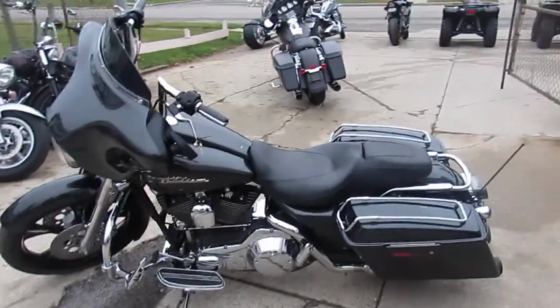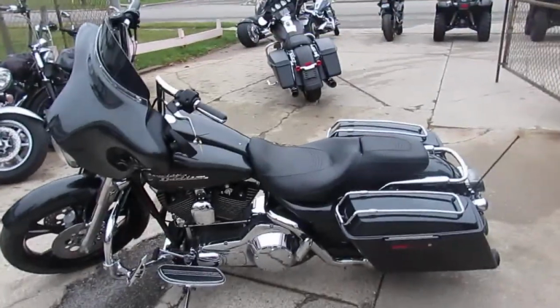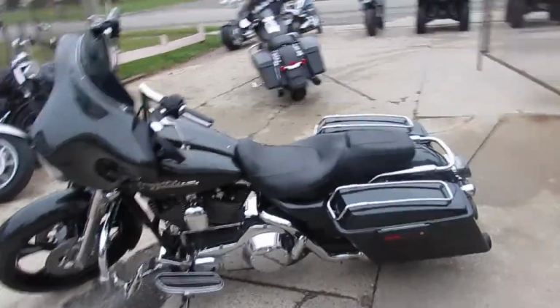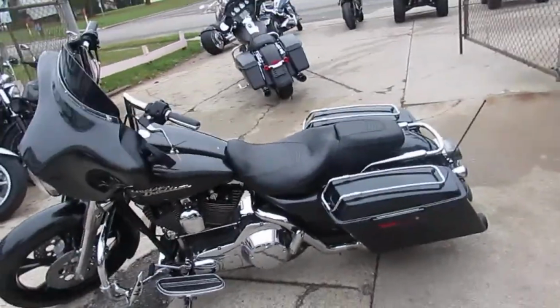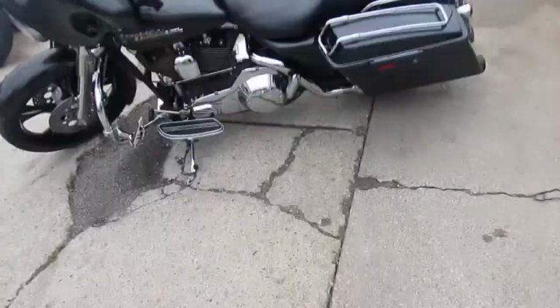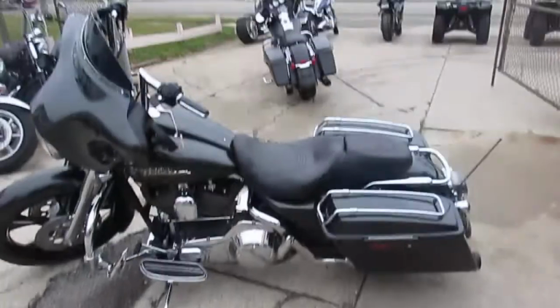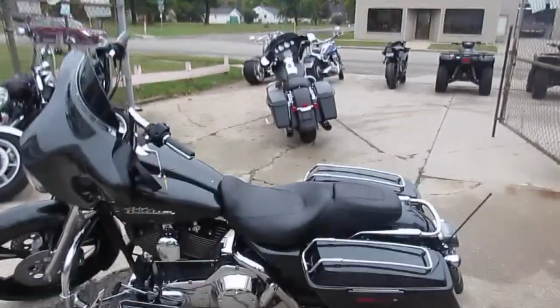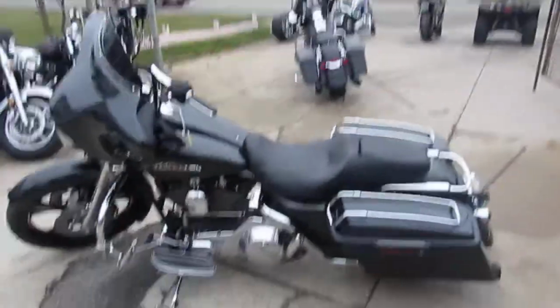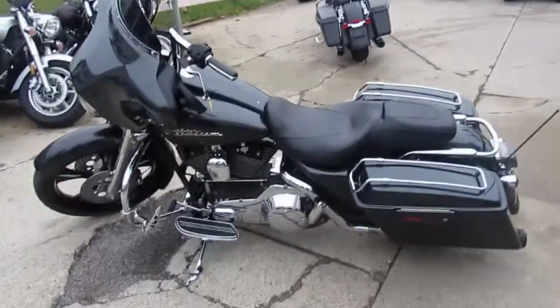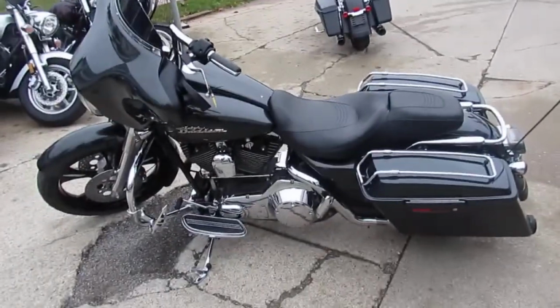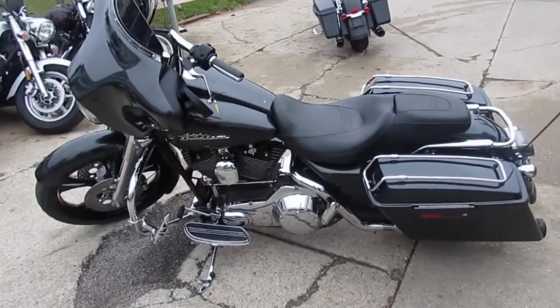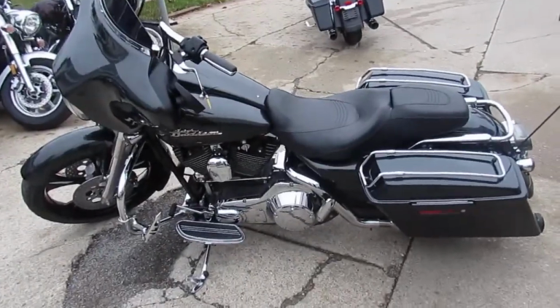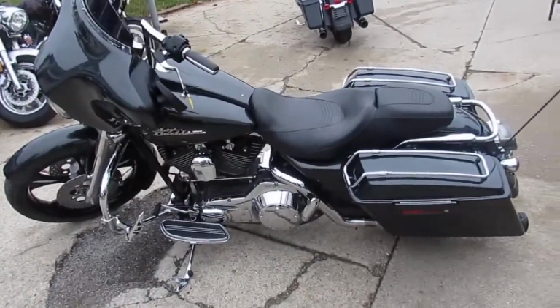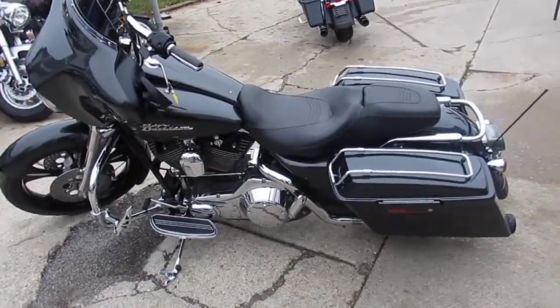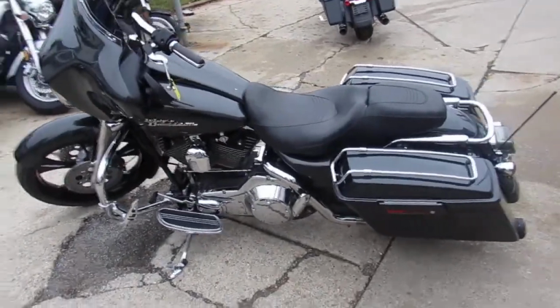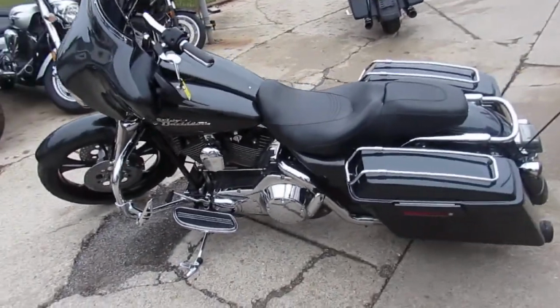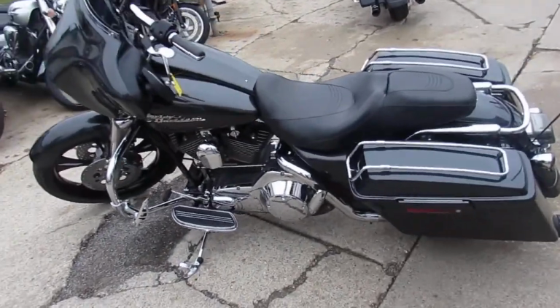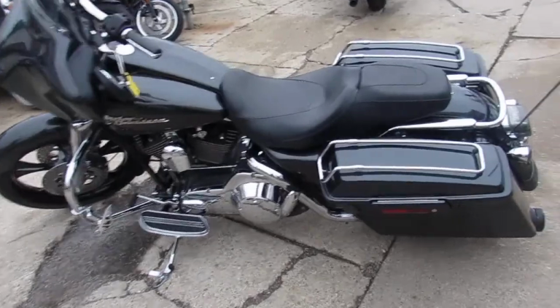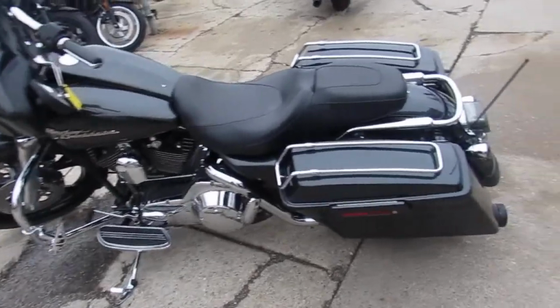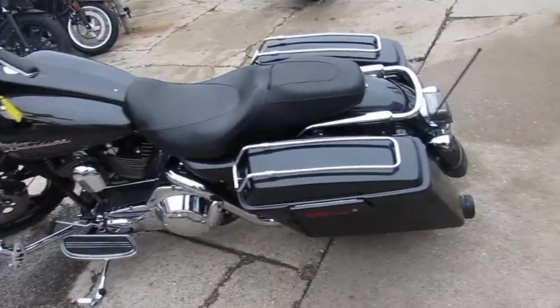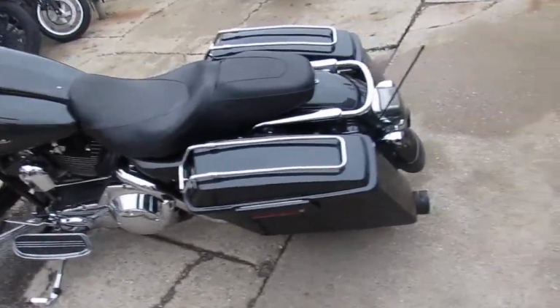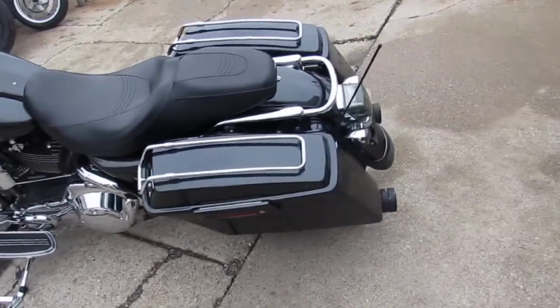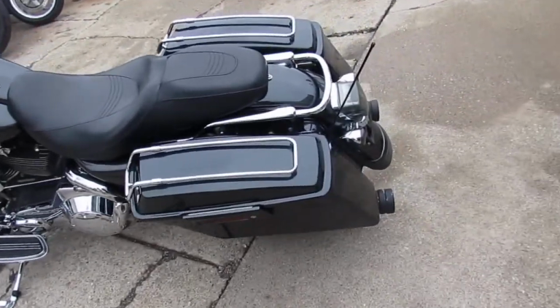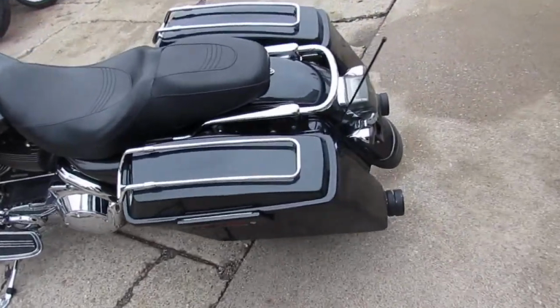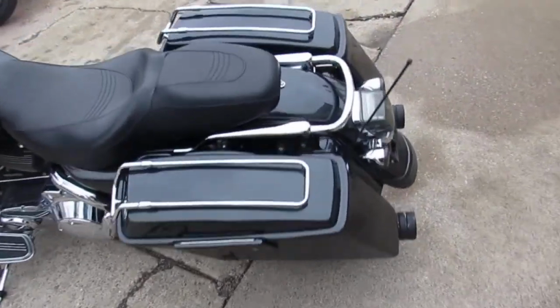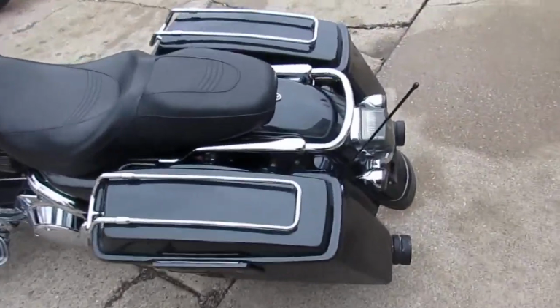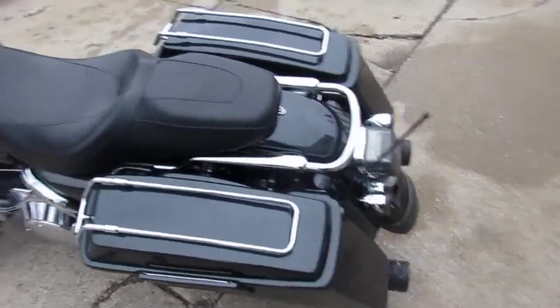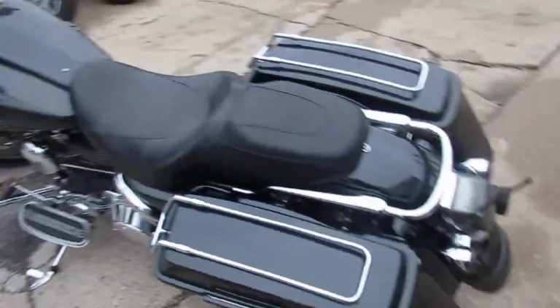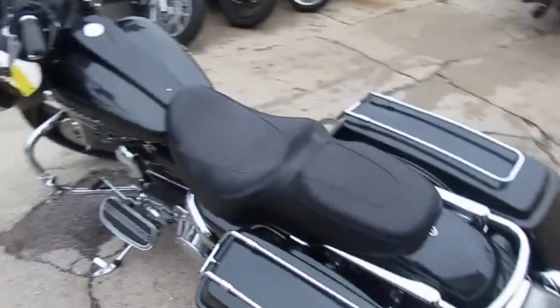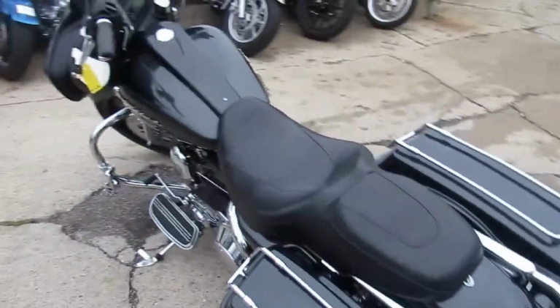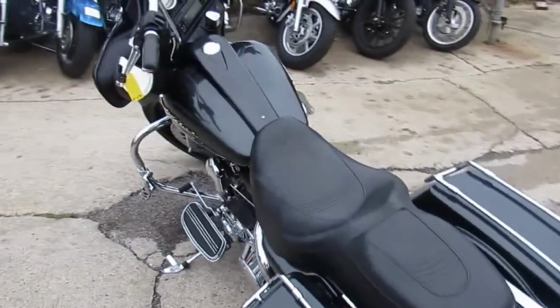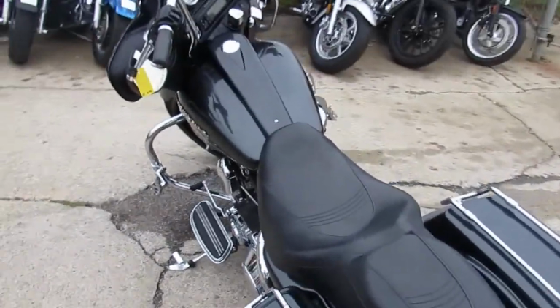Hey guys, it's used Harley-Davidson headquarters at Approval Power Sports. What do you think, Andrew? 300, 350 used Harley-Davidsons? For sure. We've got a ton.